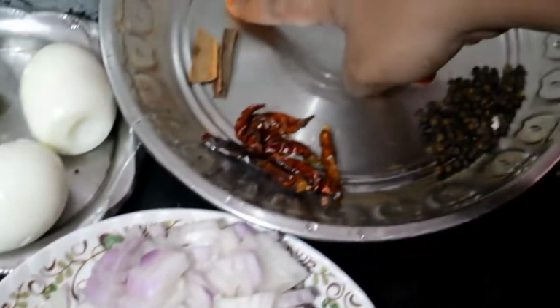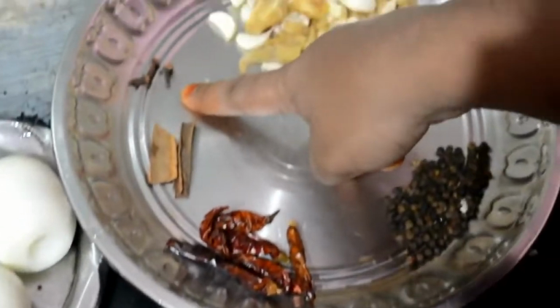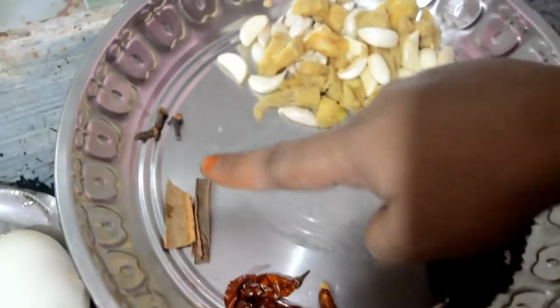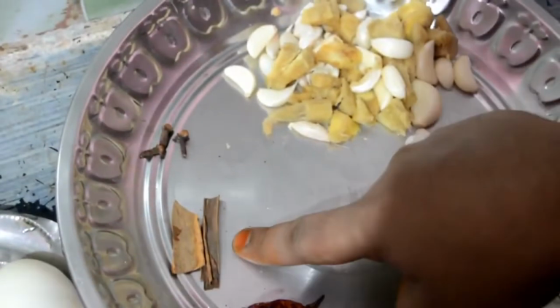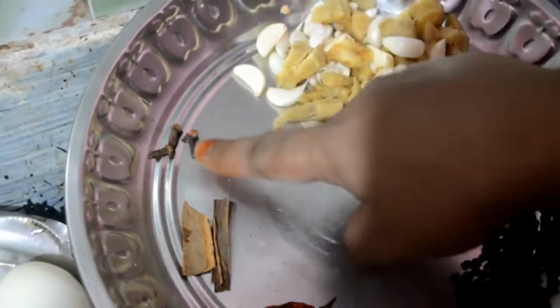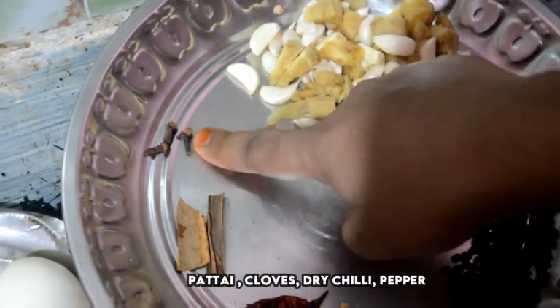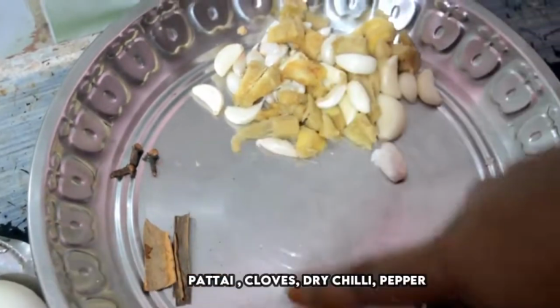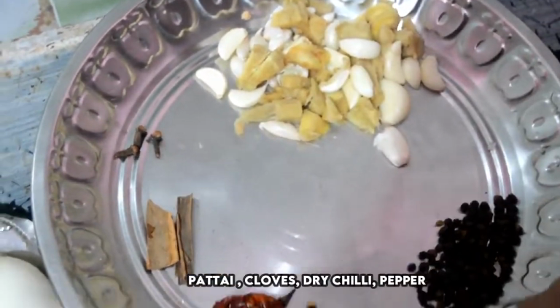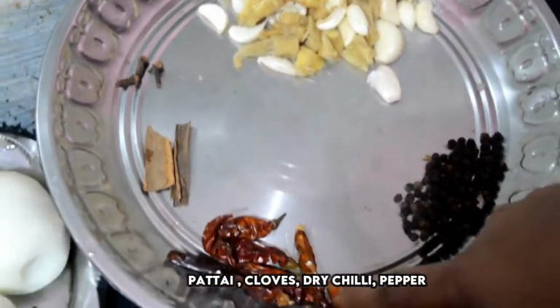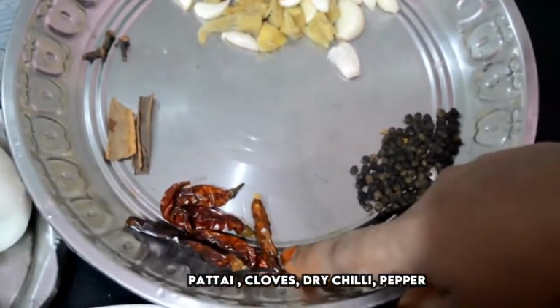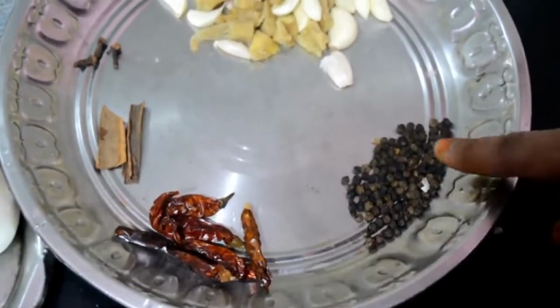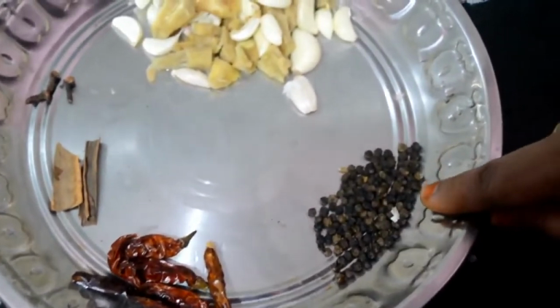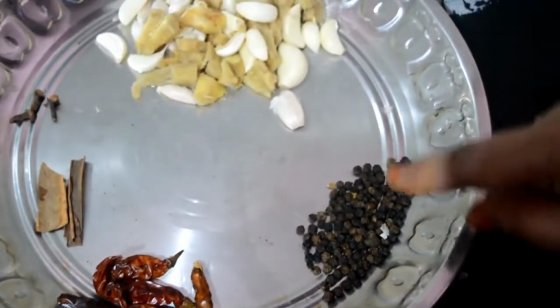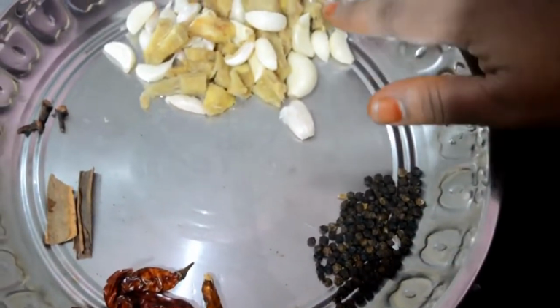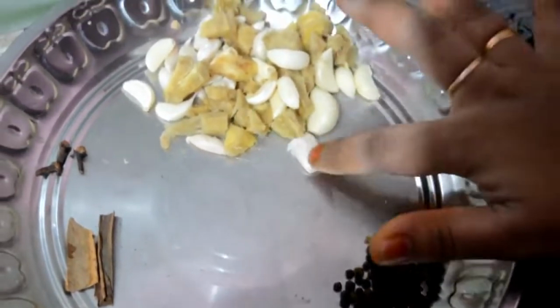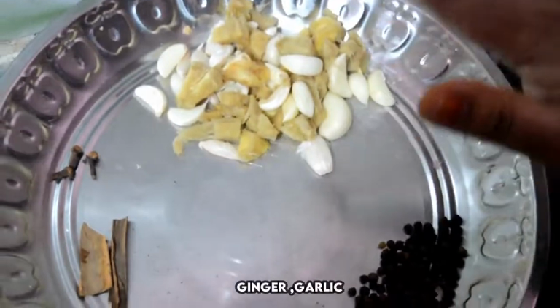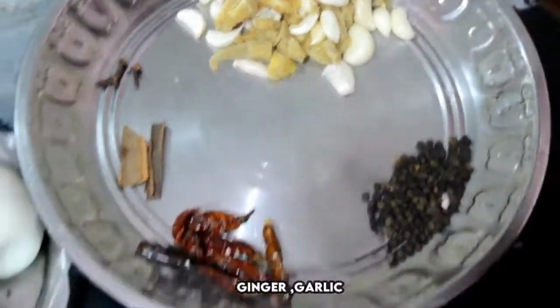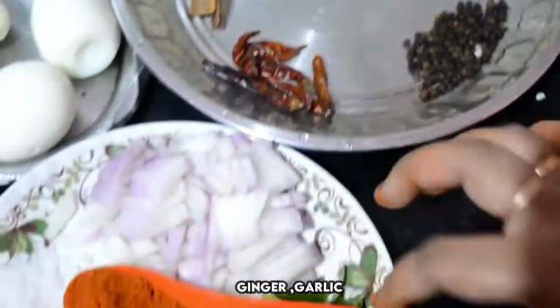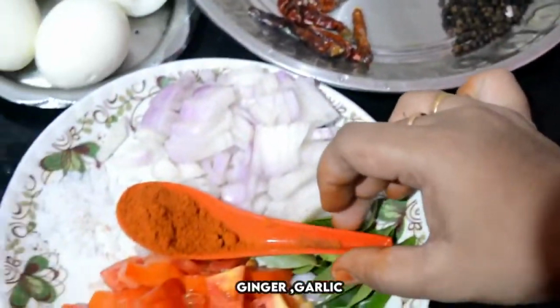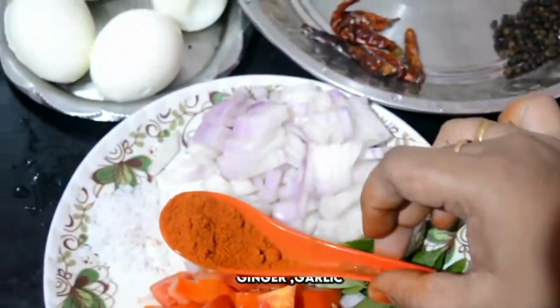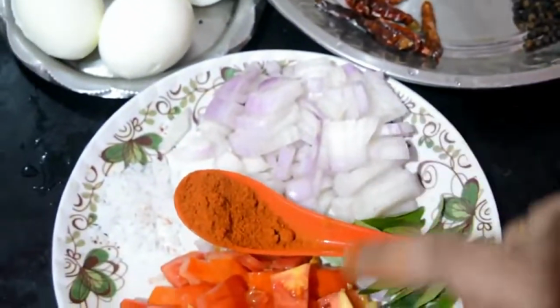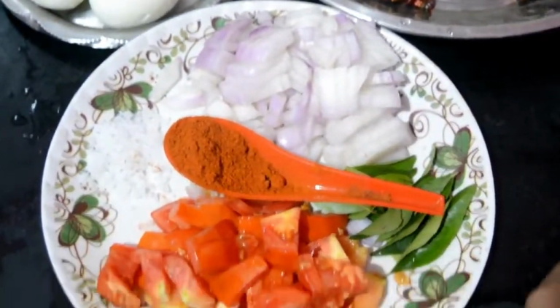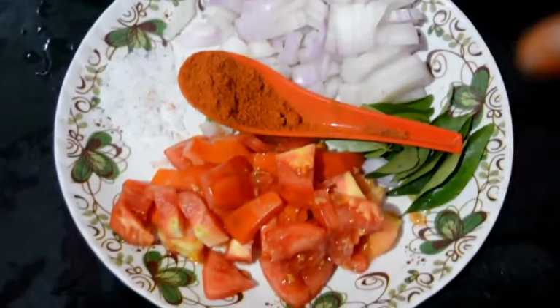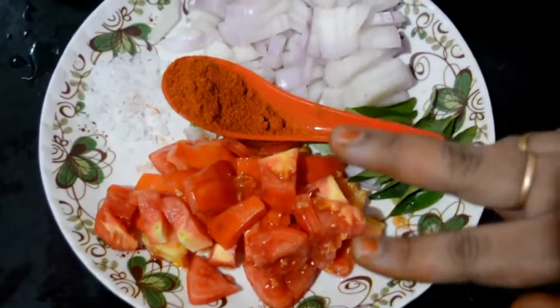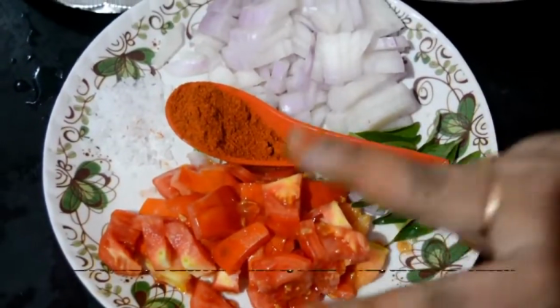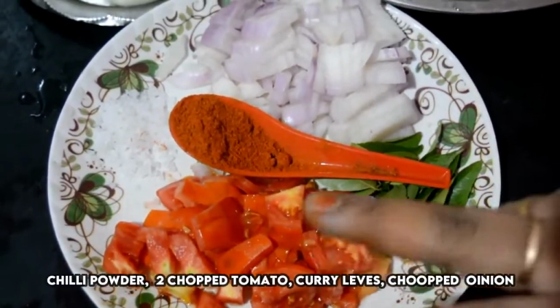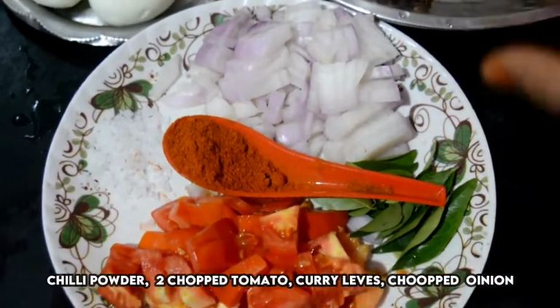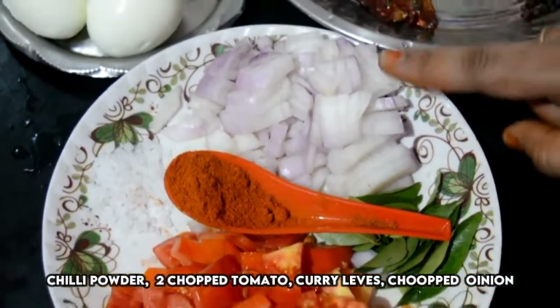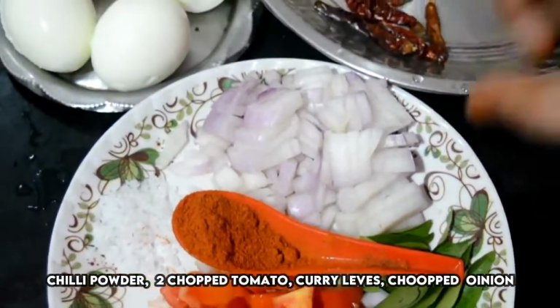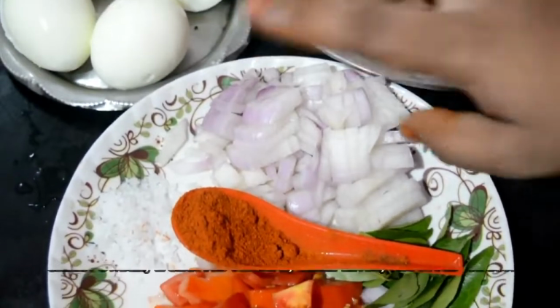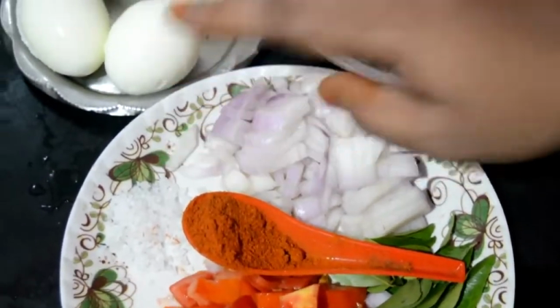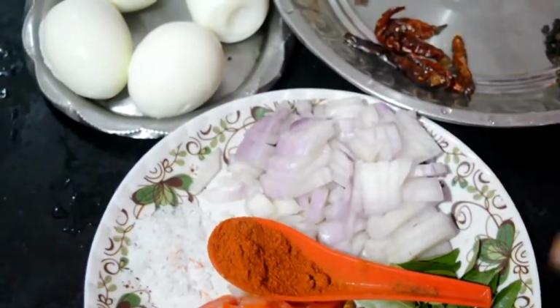I am going to cut the millagai. We are going to make a good job.